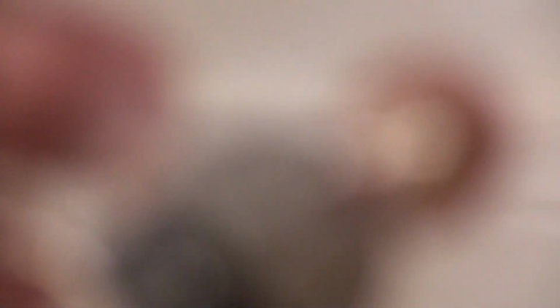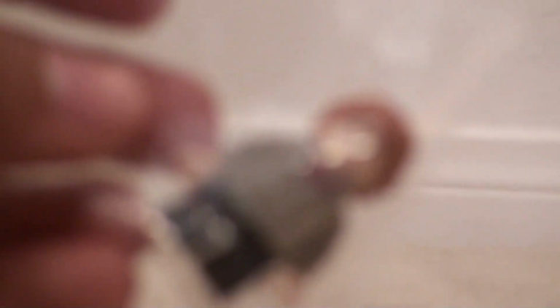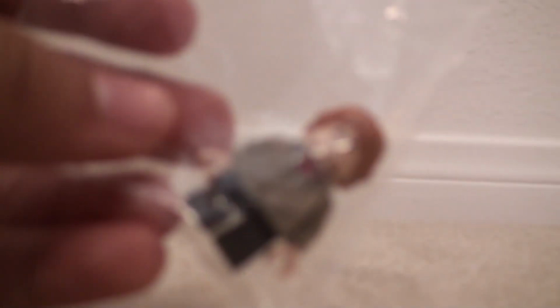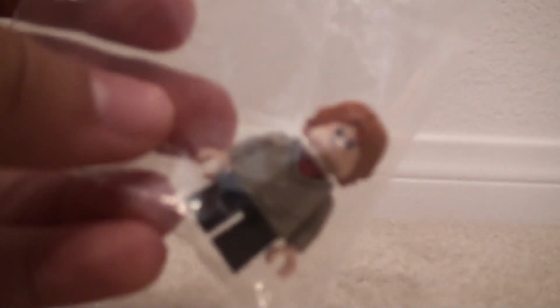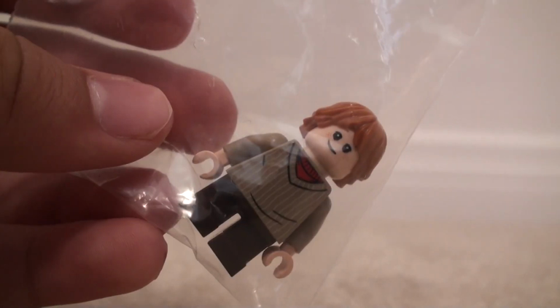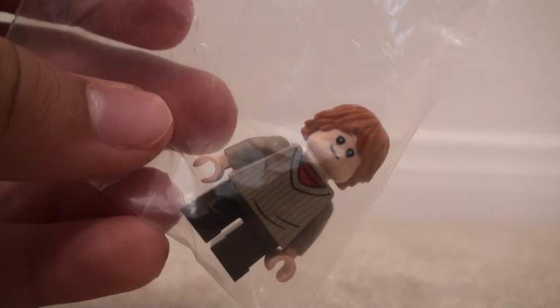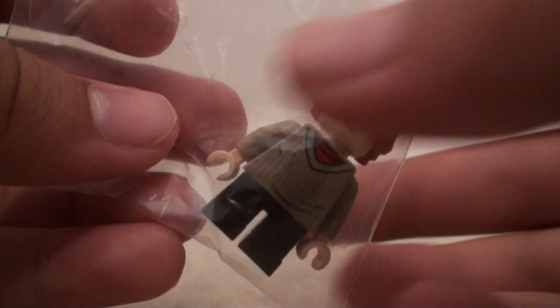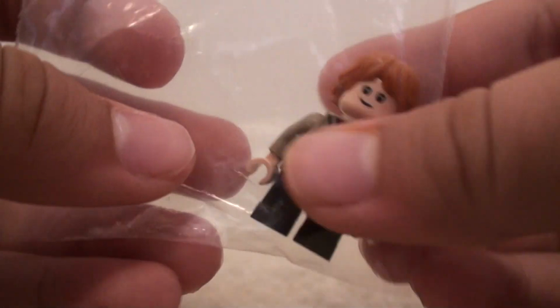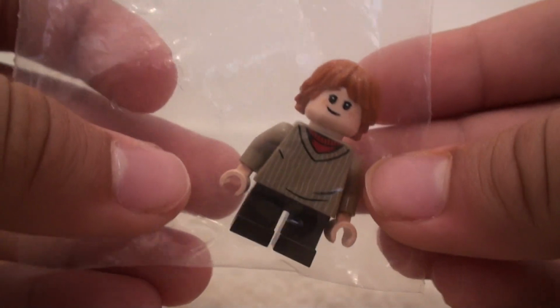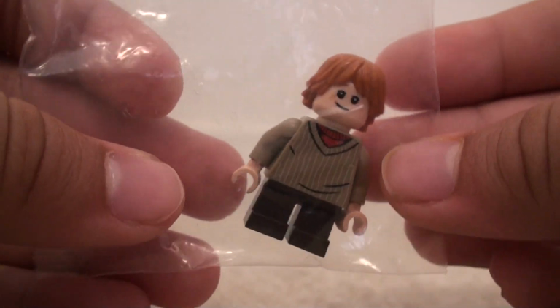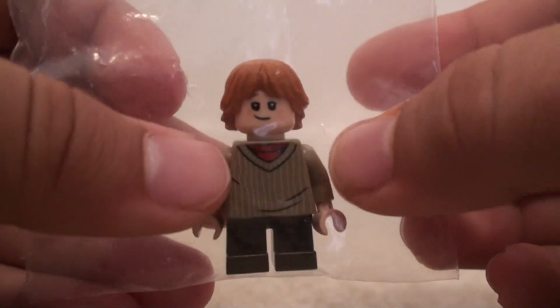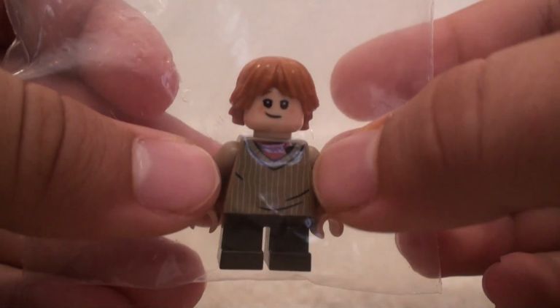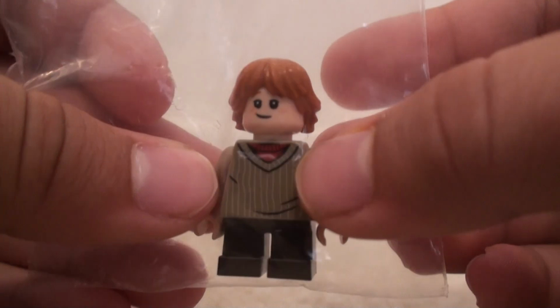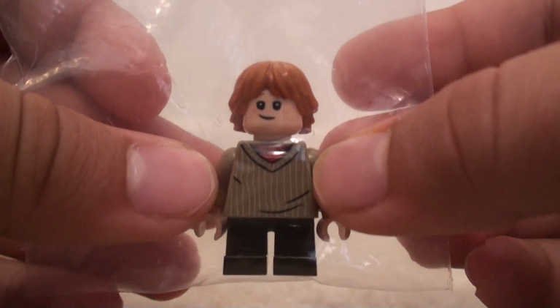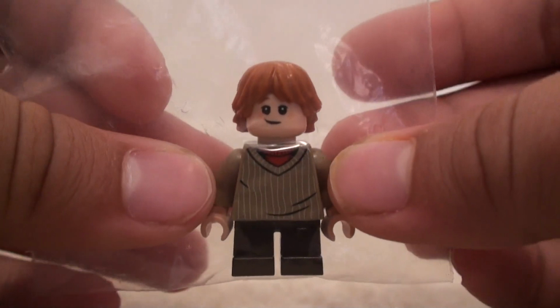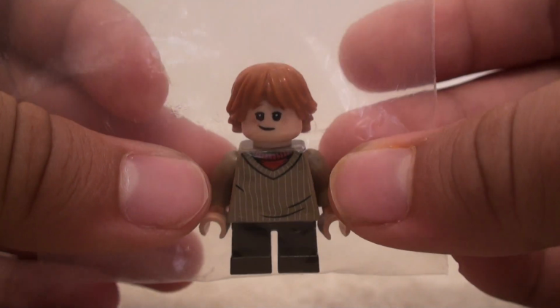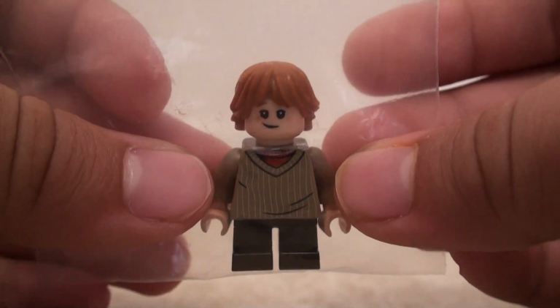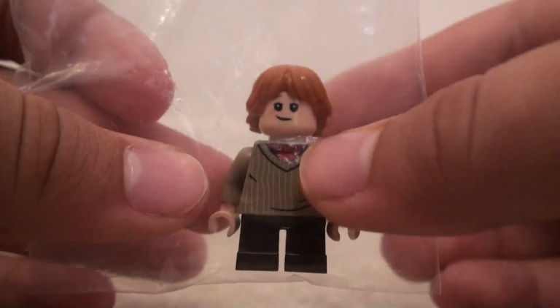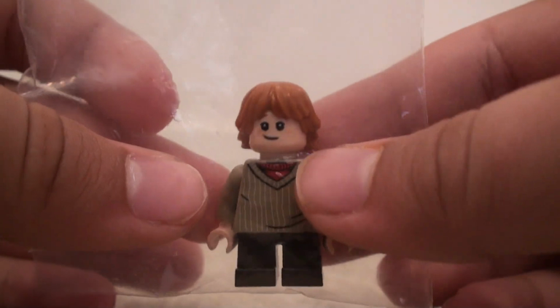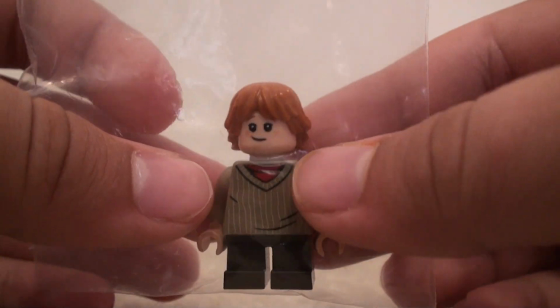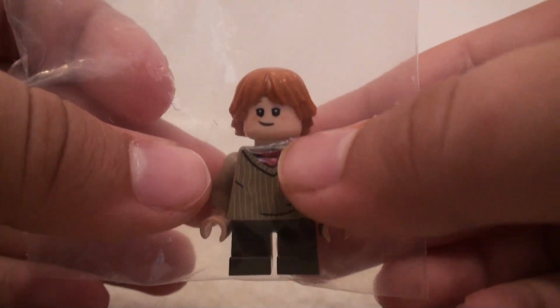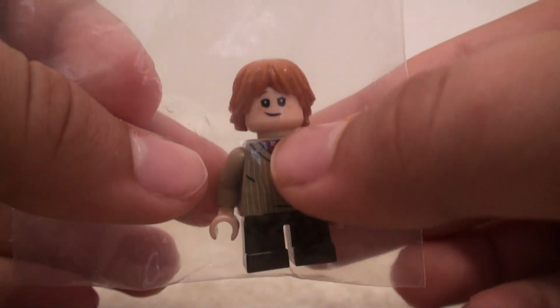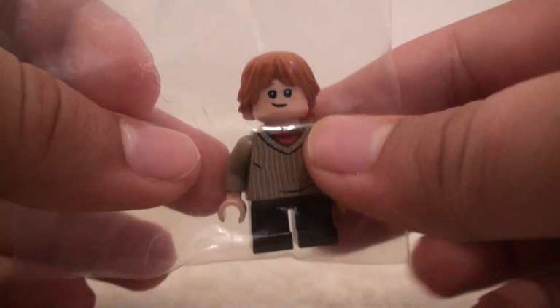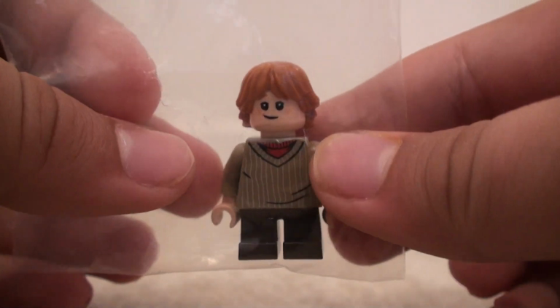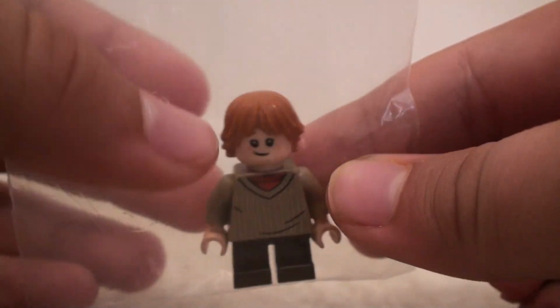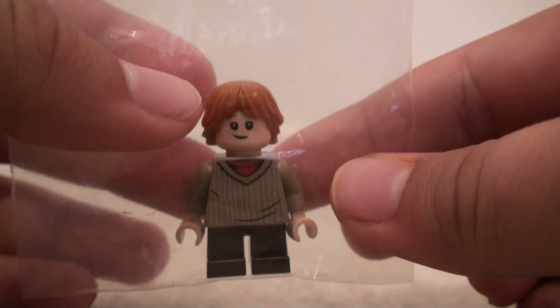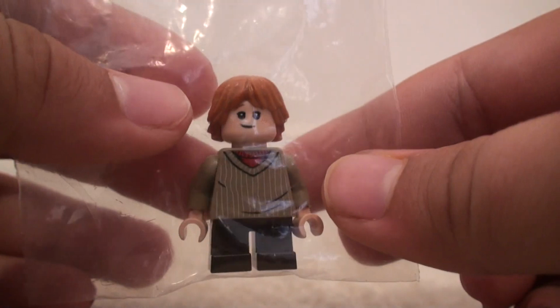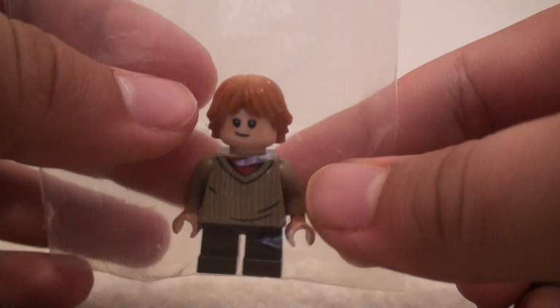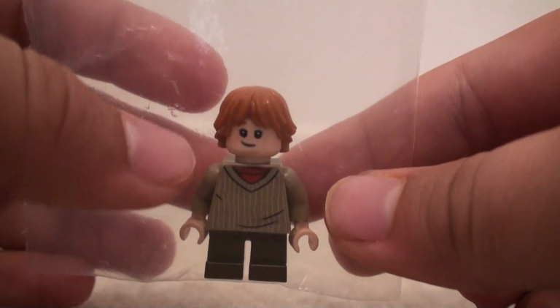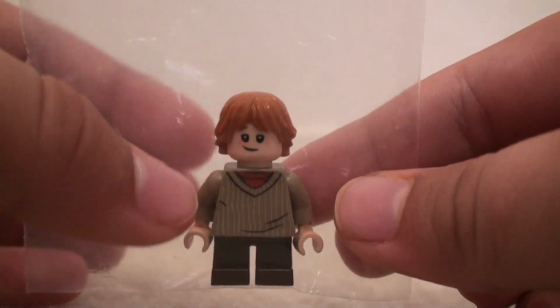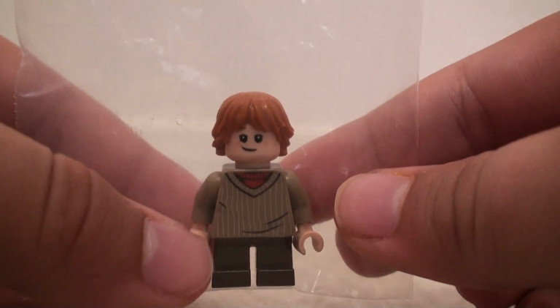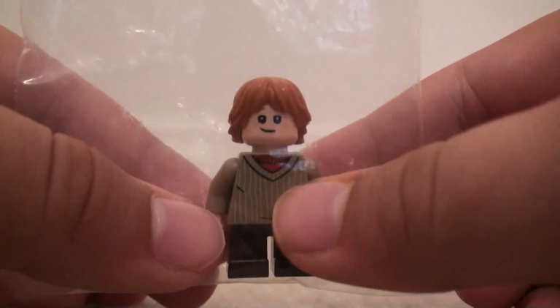Hey you guys, today I have a LEGO 2018 Harry Potter minifigure — the Ron Weasley minifigure from the Hogwarts Whomping Willow set, which will be $70 when it comes out in August.